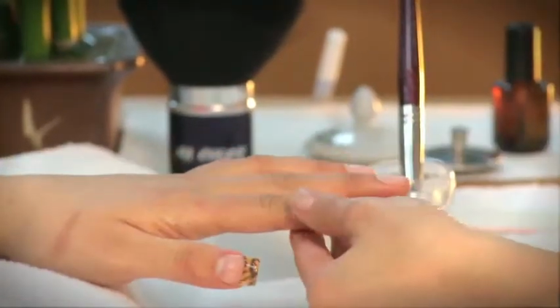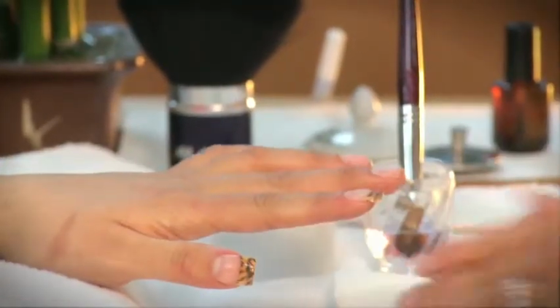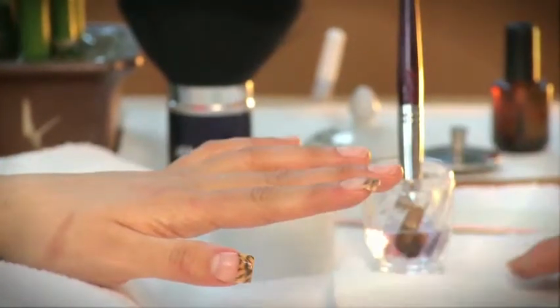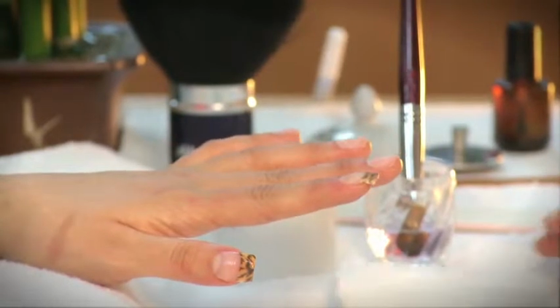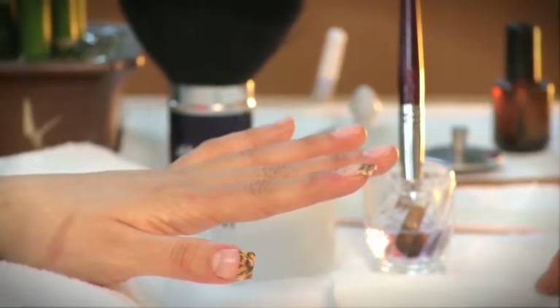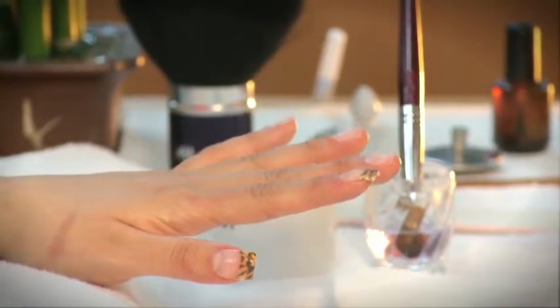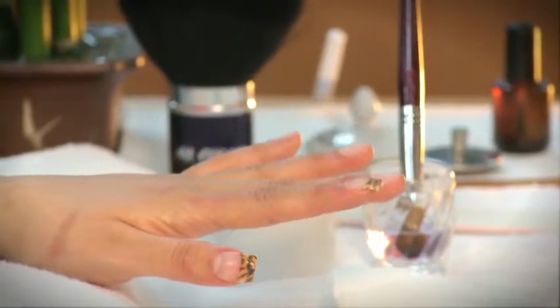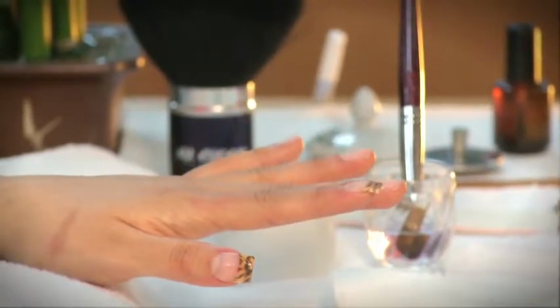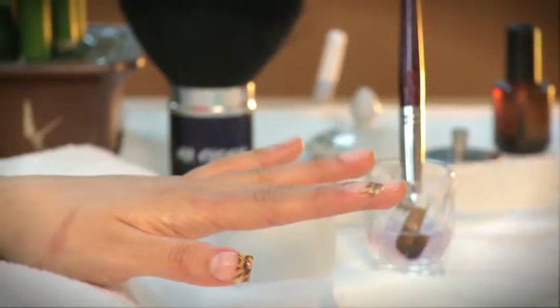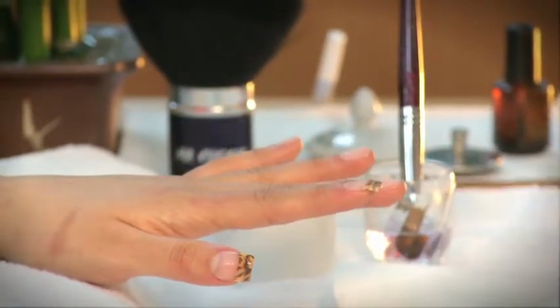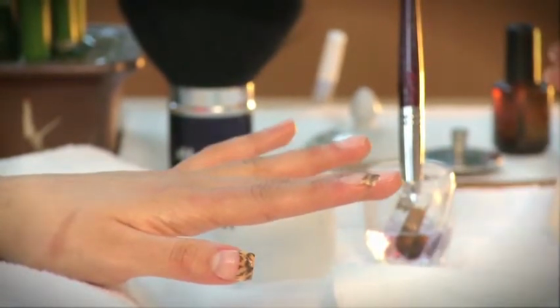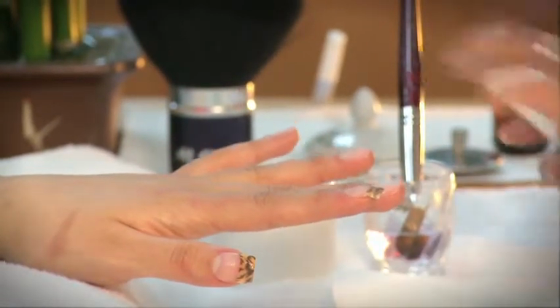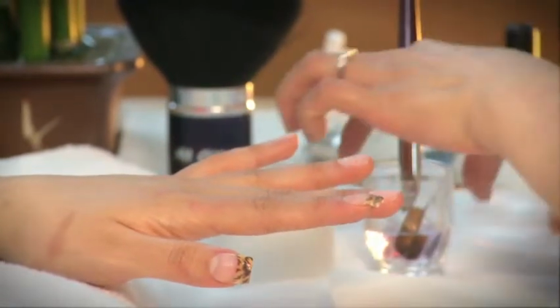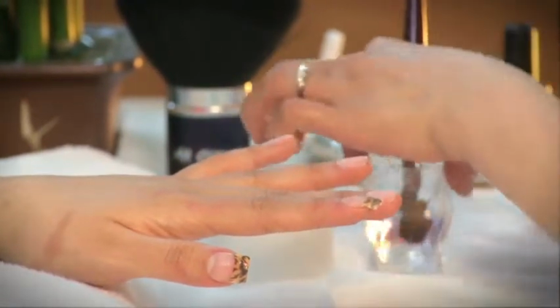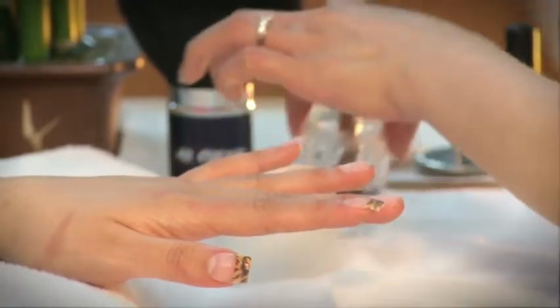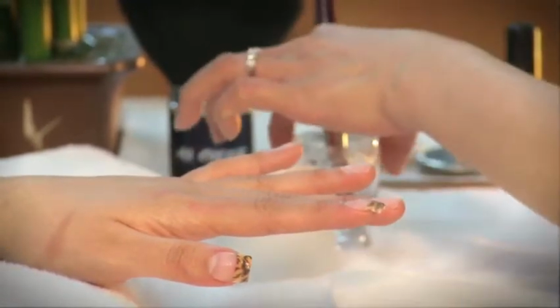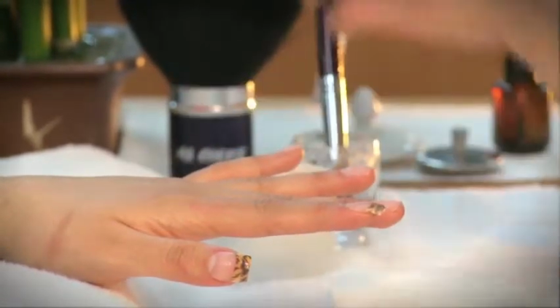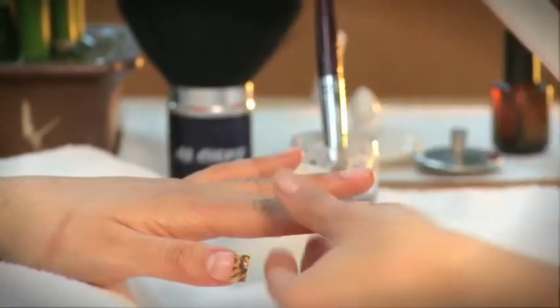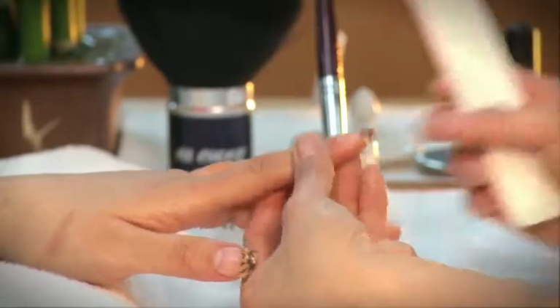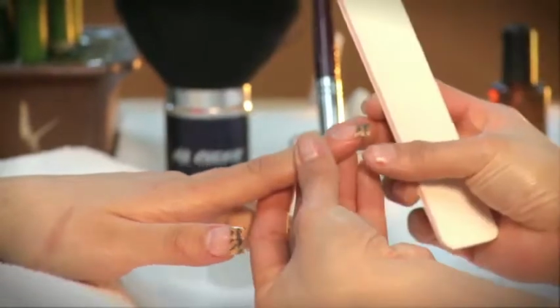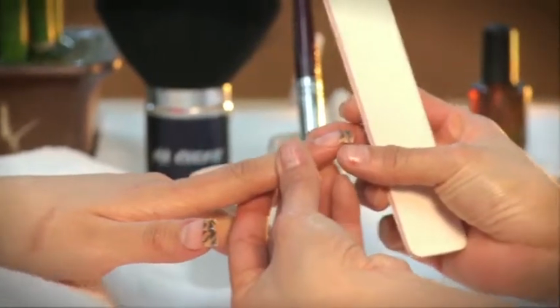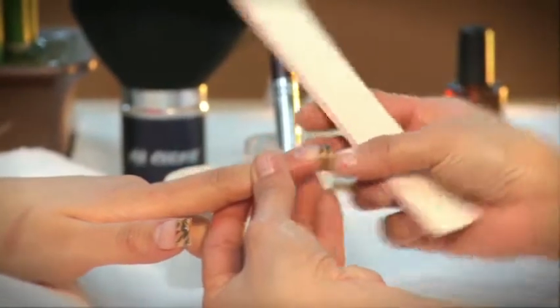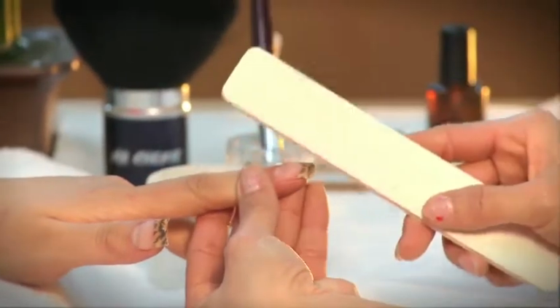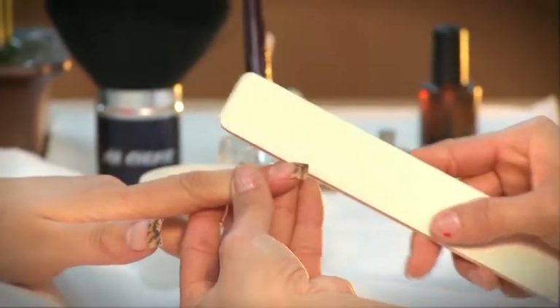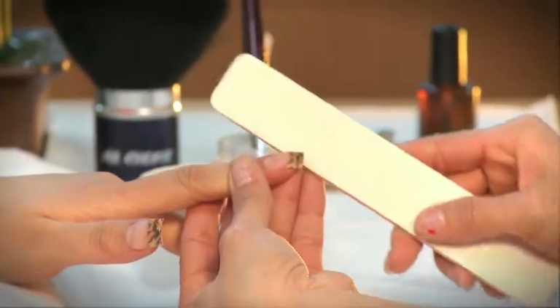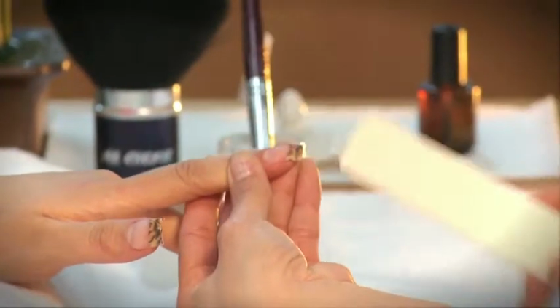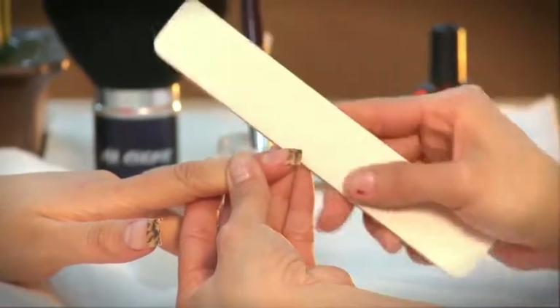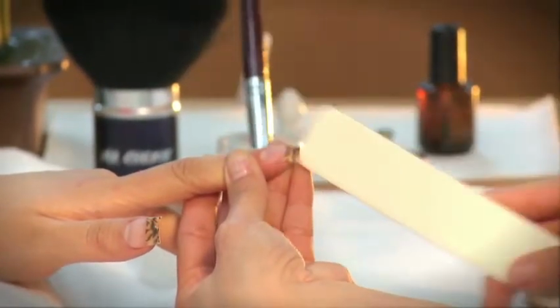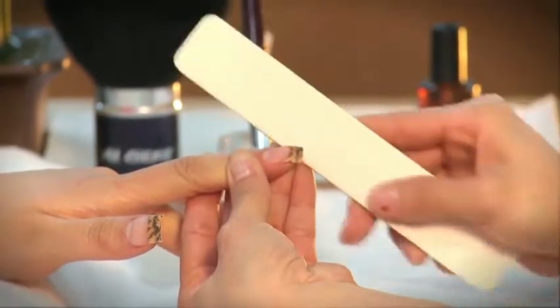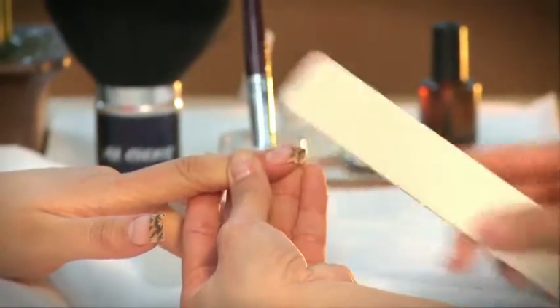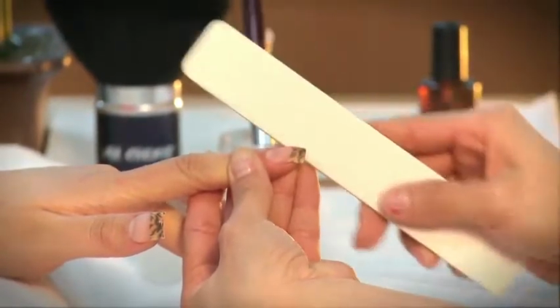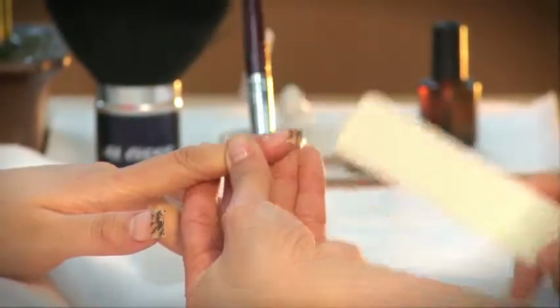Once the acrylic is applied and dried, file the desired shape of the nail tip. Remember, never cut the nail tip after acrylic is applied. If you need to shorten the nail more, do so by gently filing.